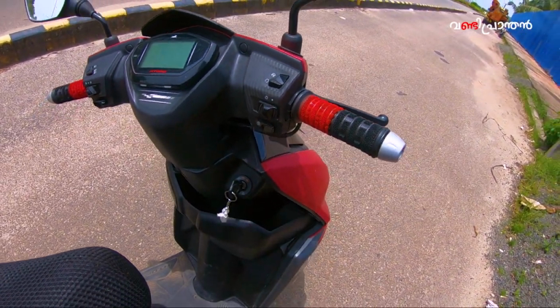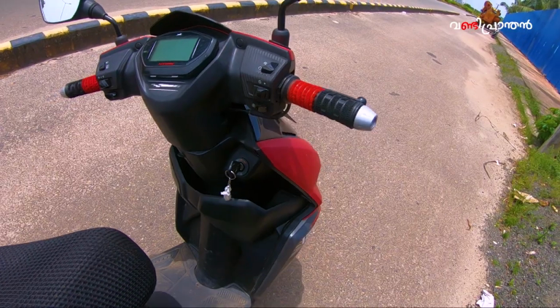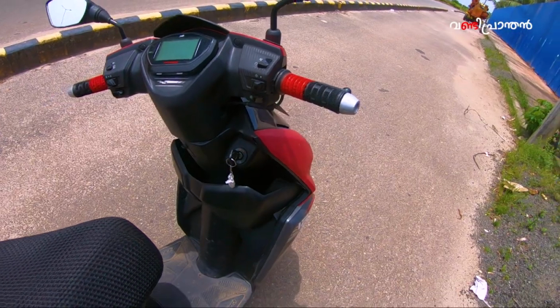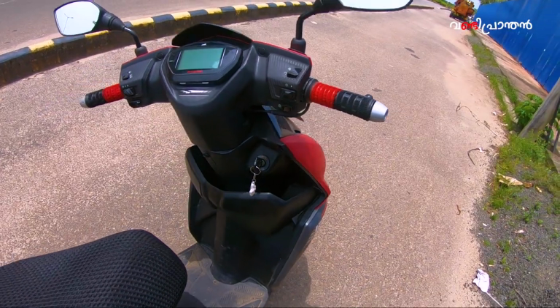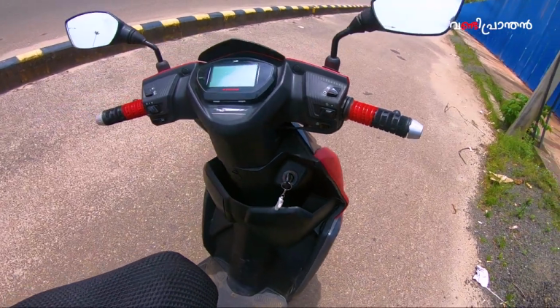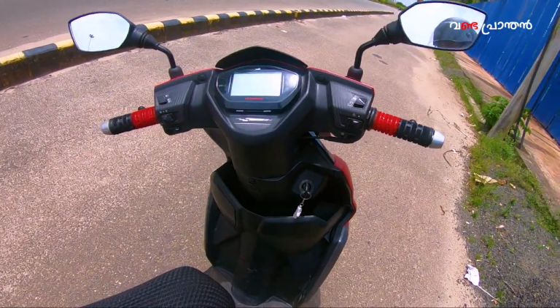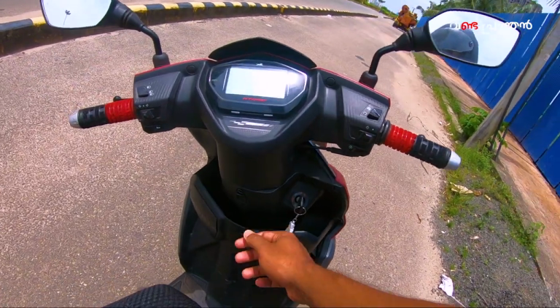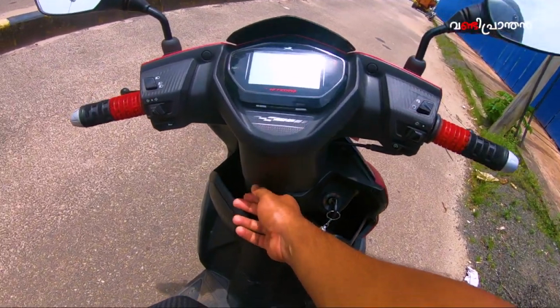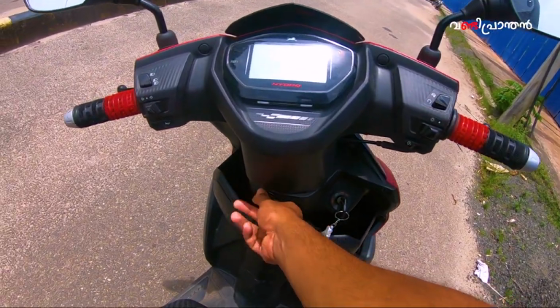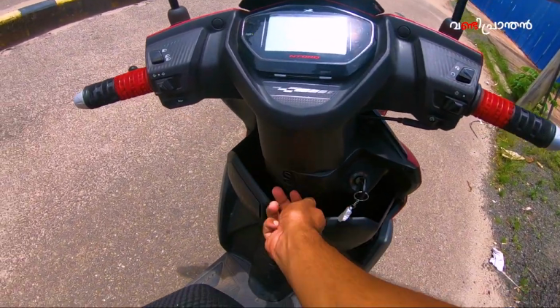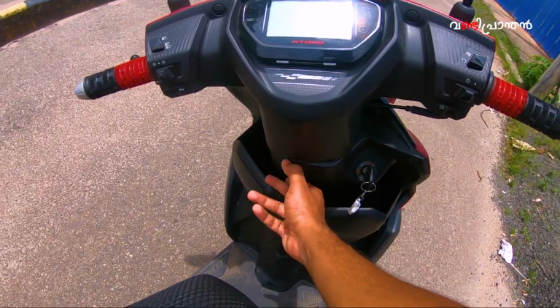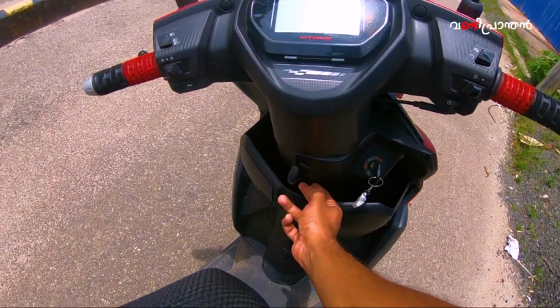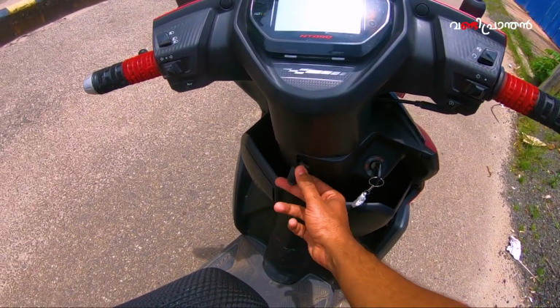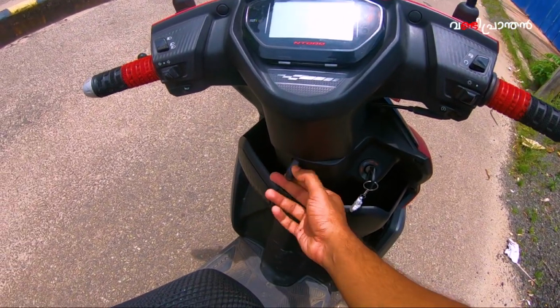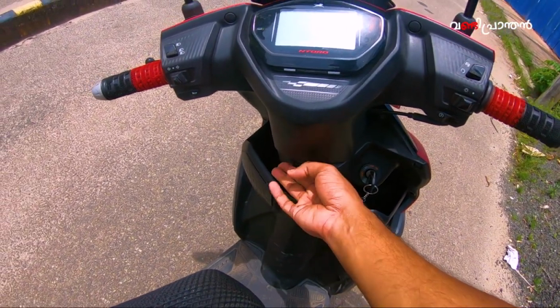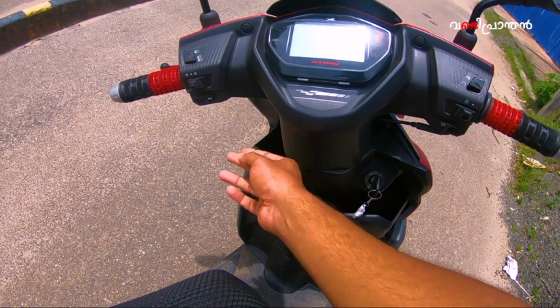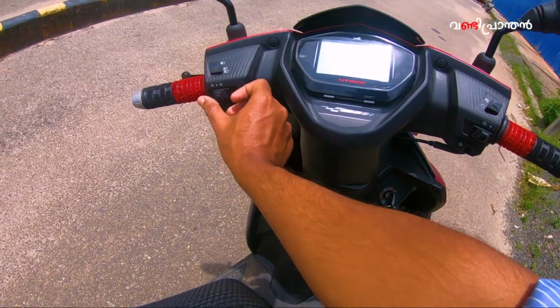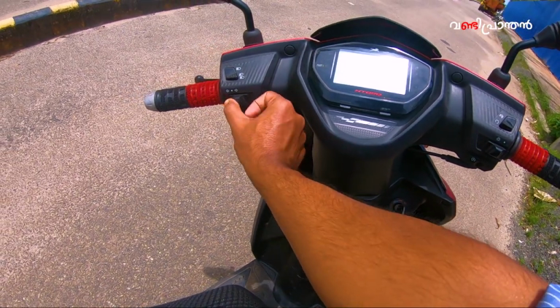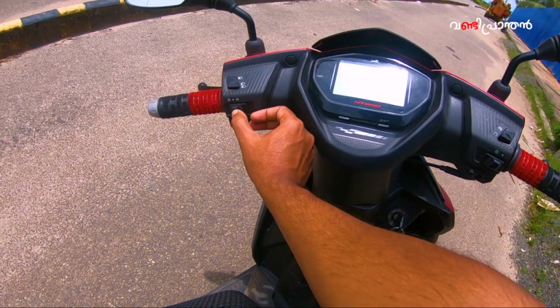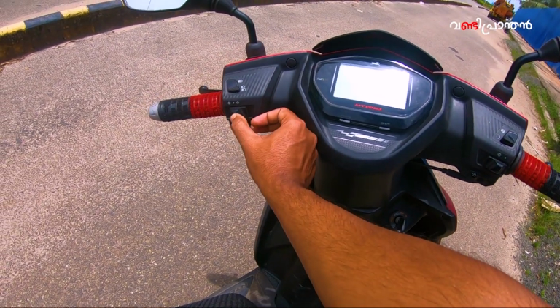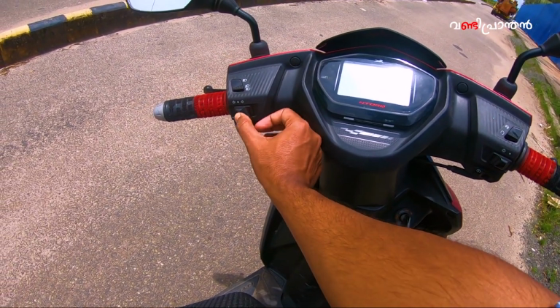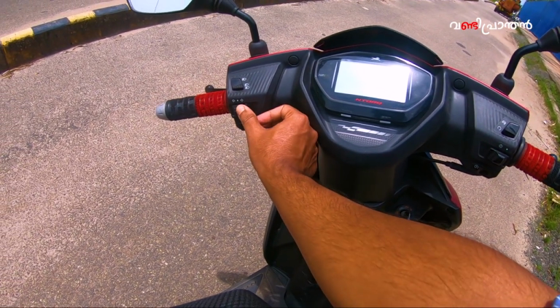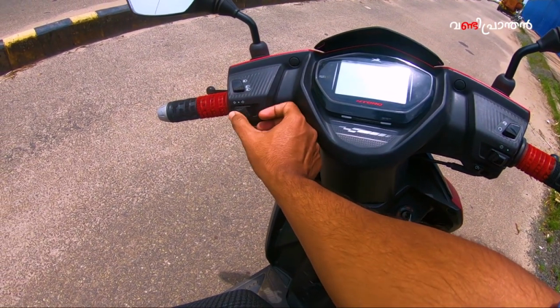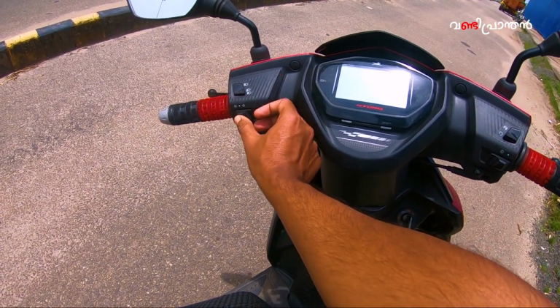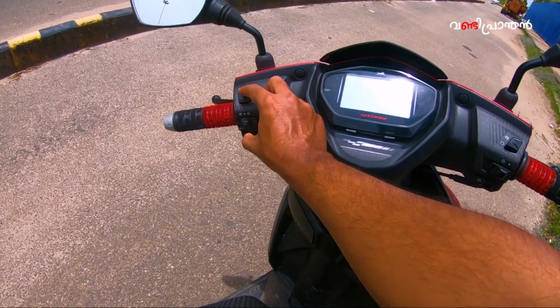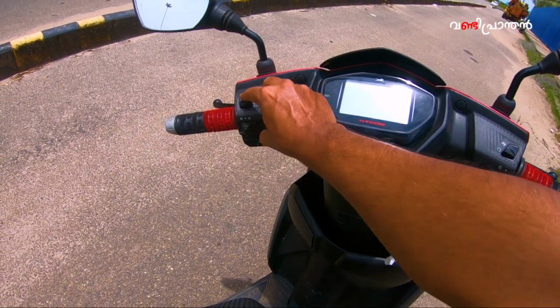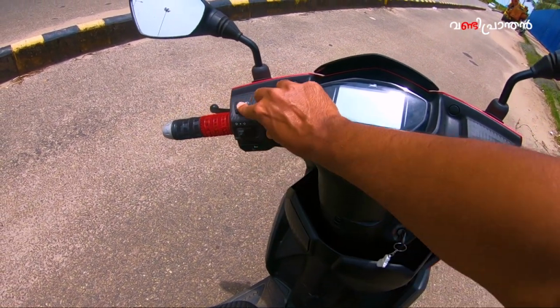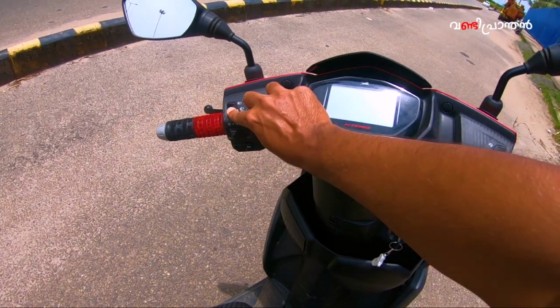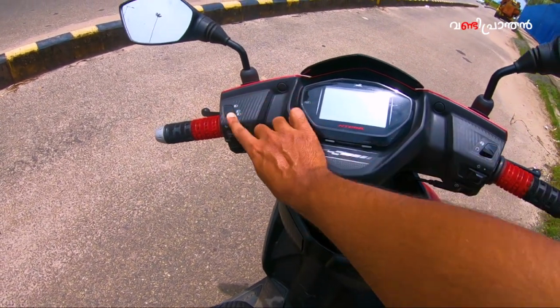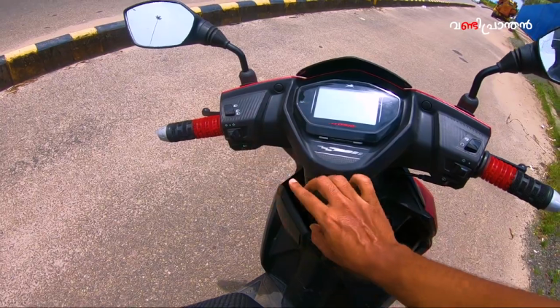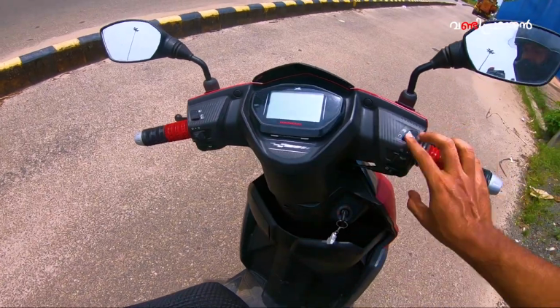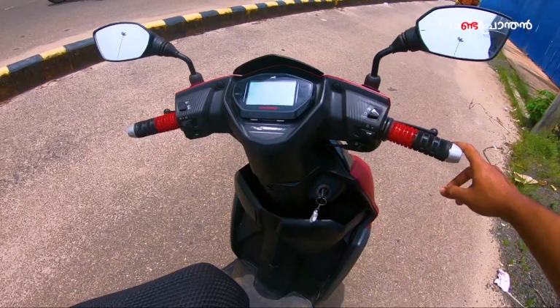I want to take a look at the scooter. I am using a cover hook. The indicator has an auto-cancel push feature. There is a pass light and also an engine kill switch.